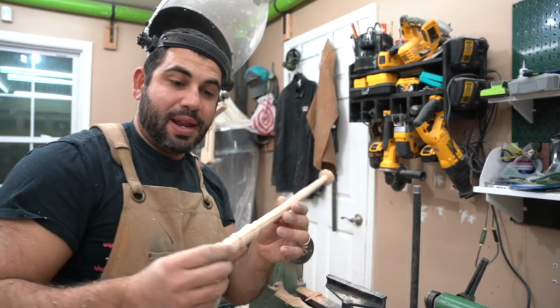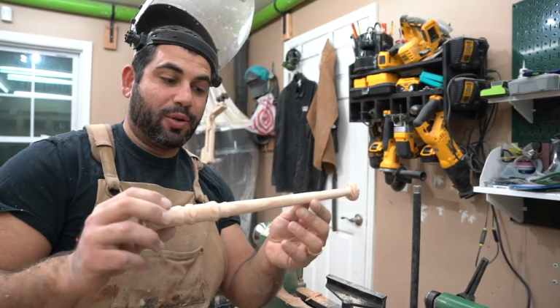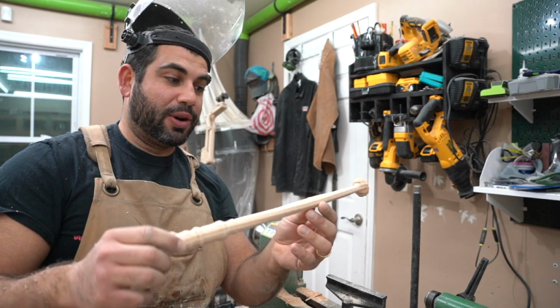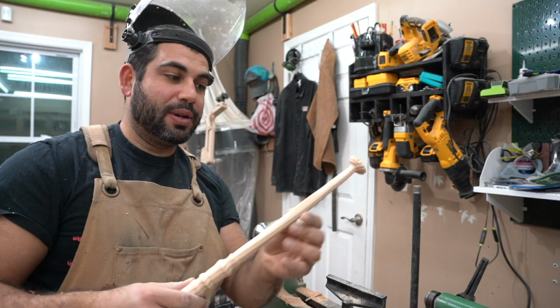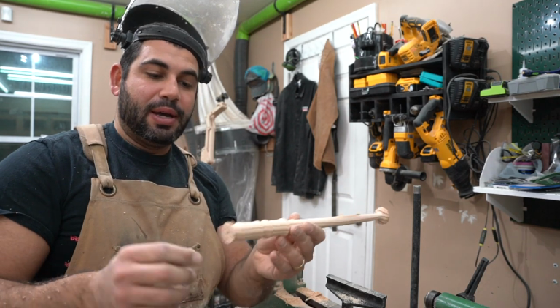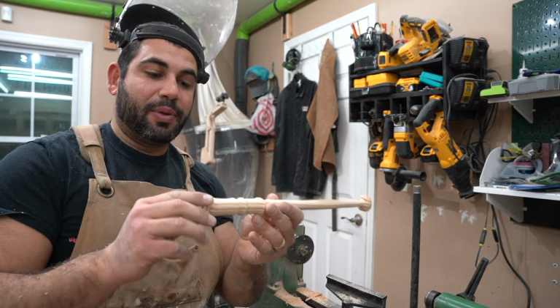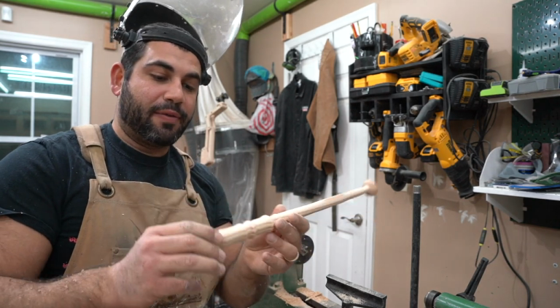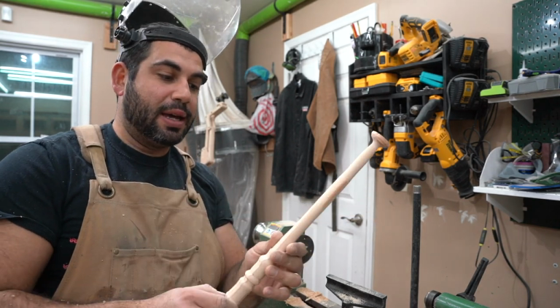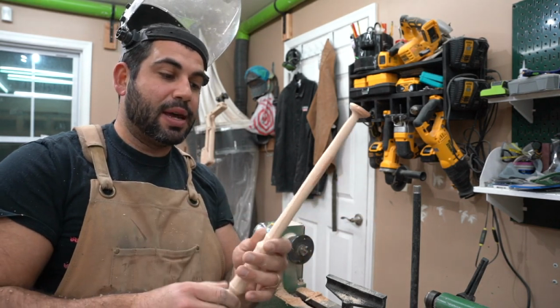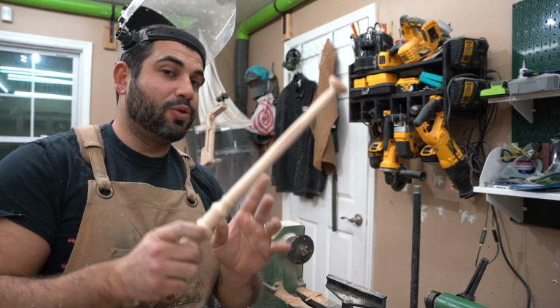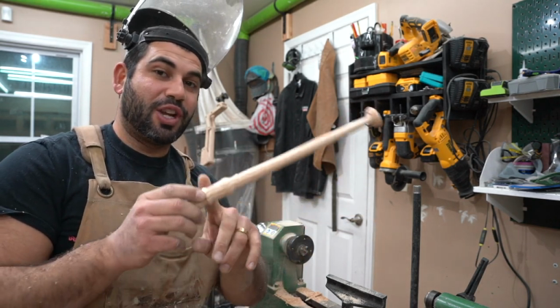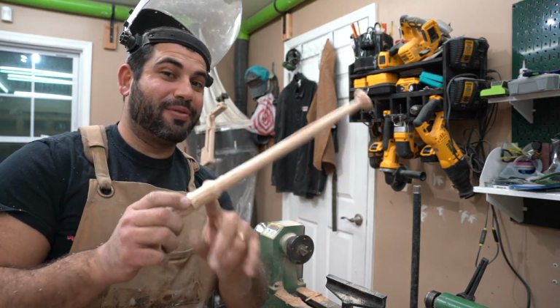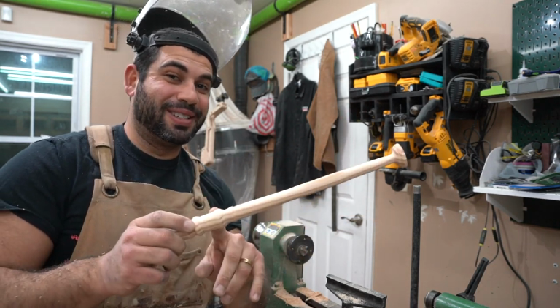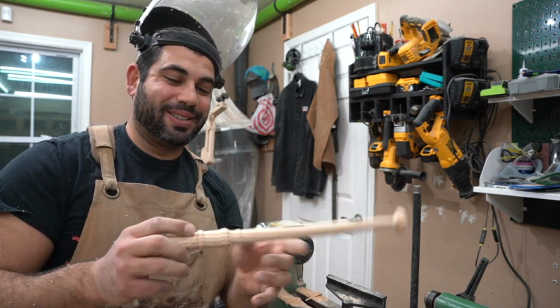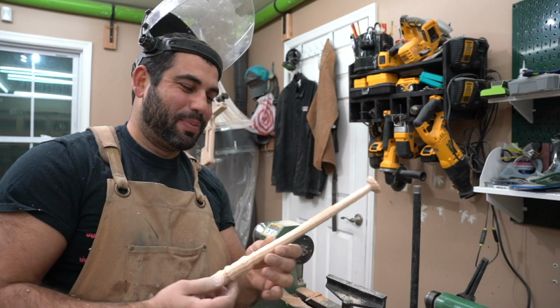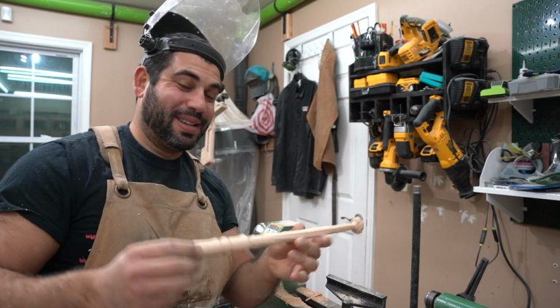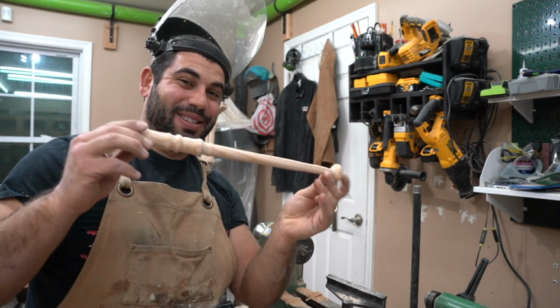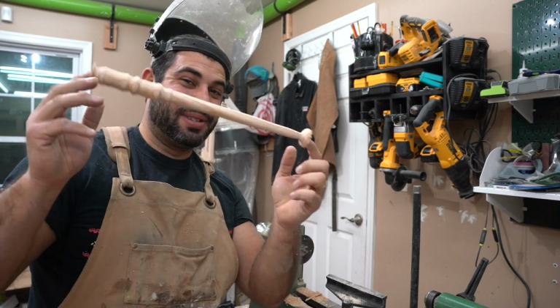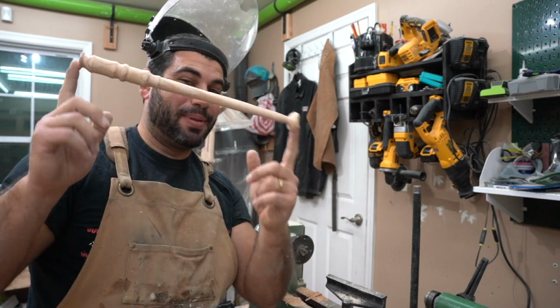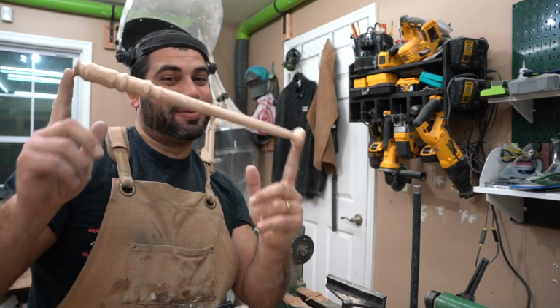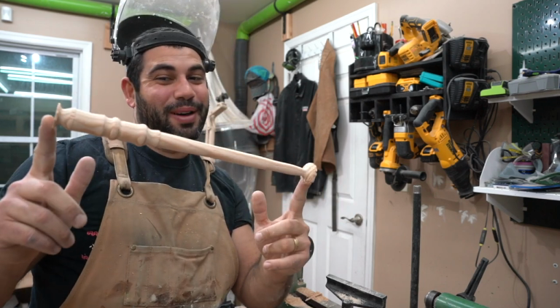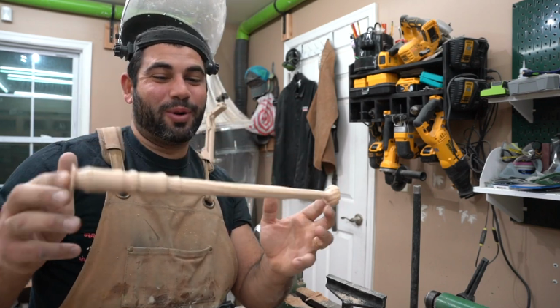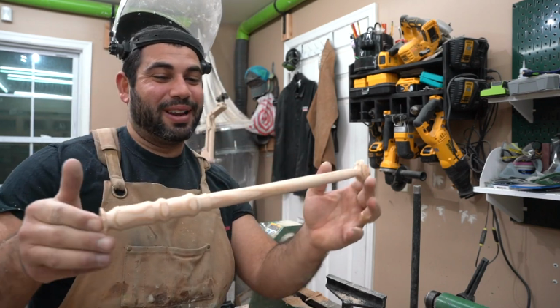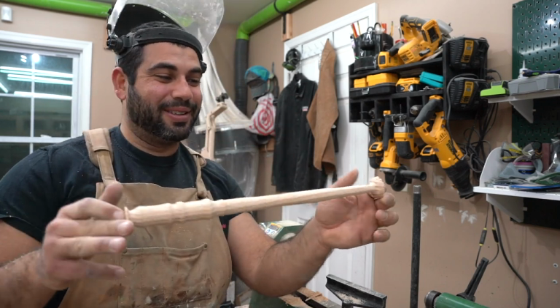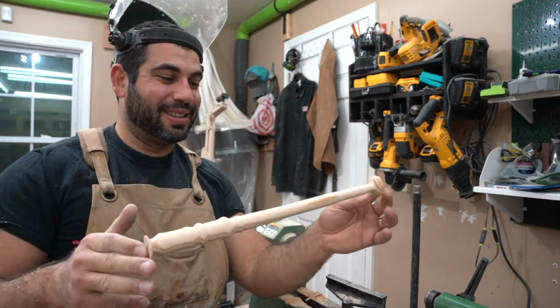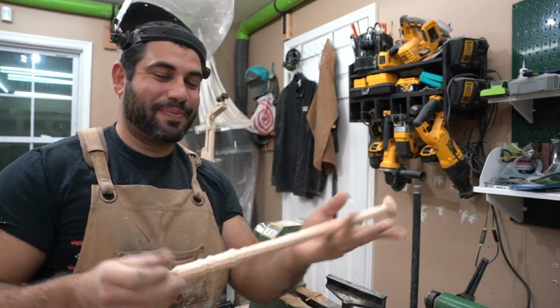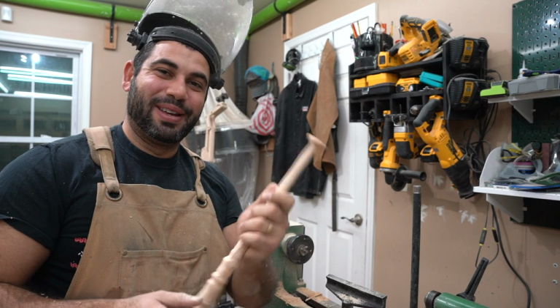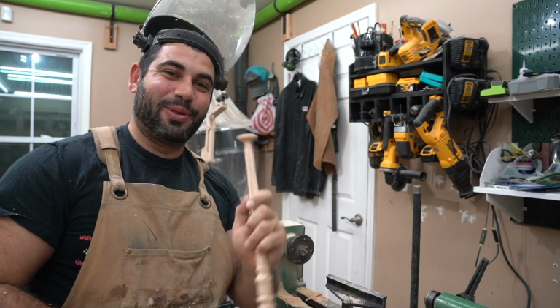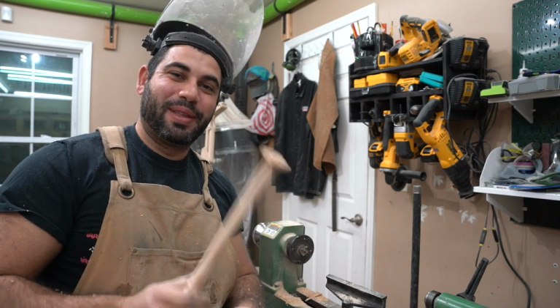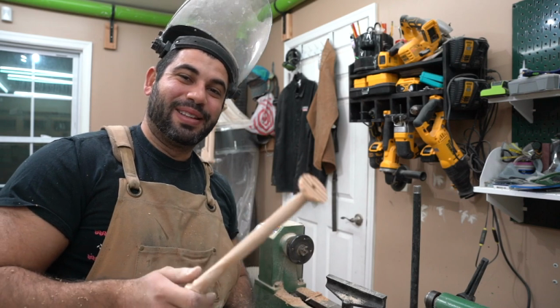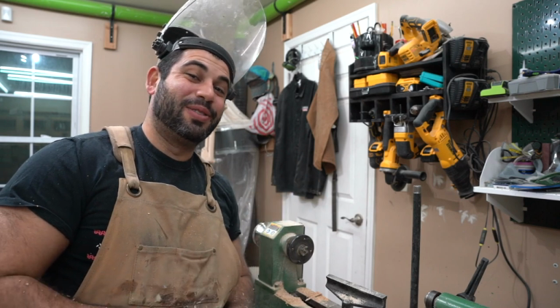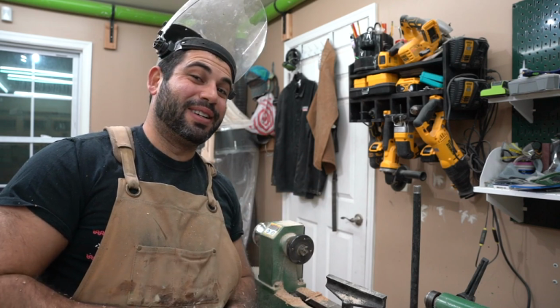Now that they're all turned, it's time to cut off the ends and then do the shaping and final details. It's pretty amazing — this was a piece of 2x4 wood and now it looks like this. It's pretty cool. Let's get to the details.